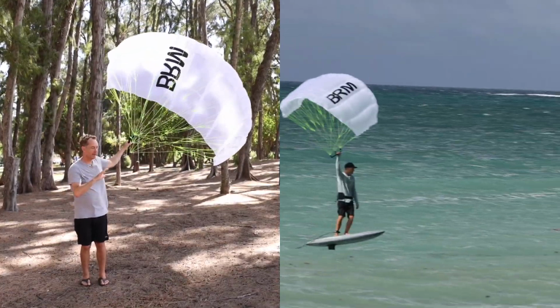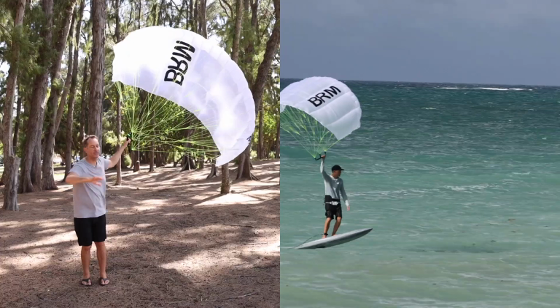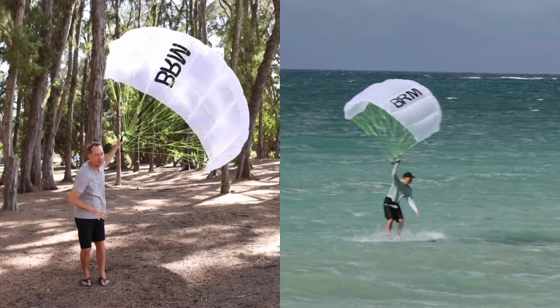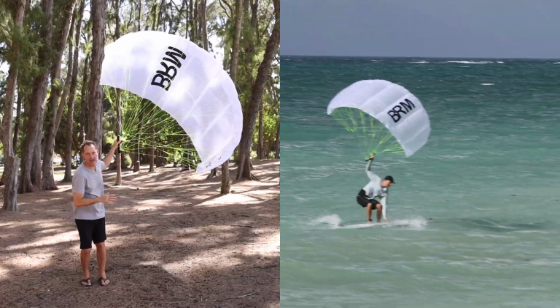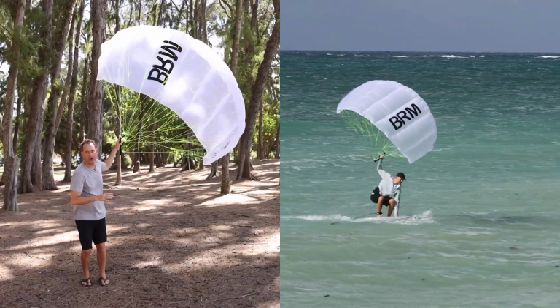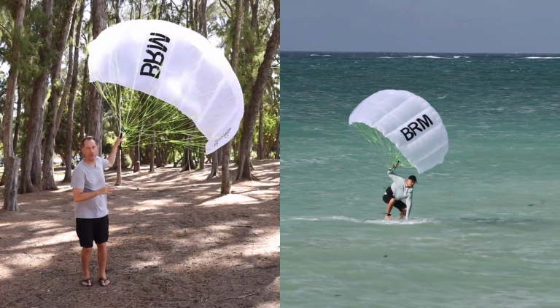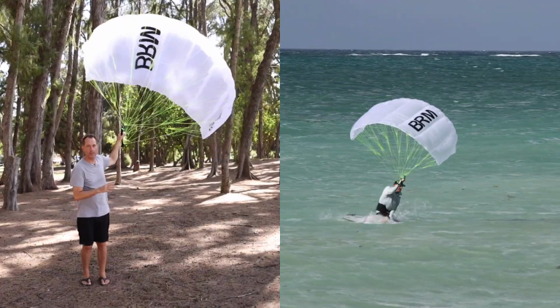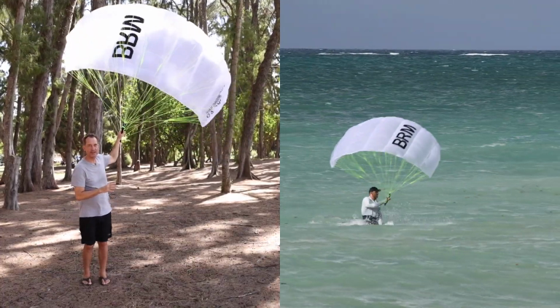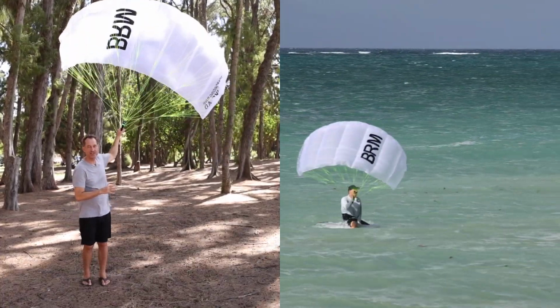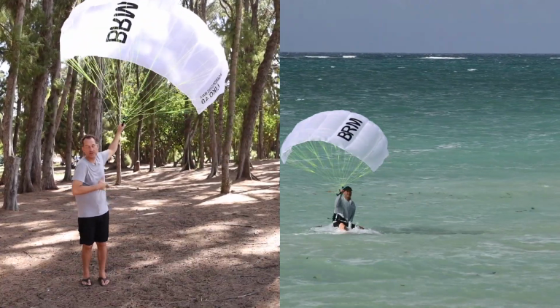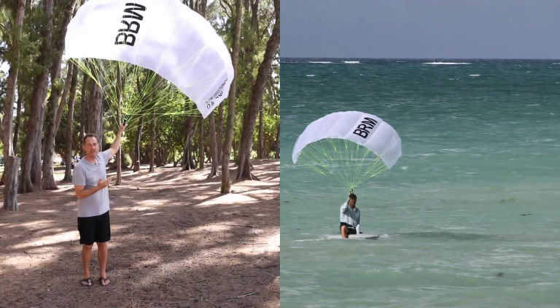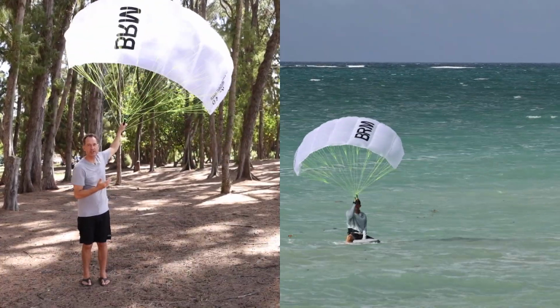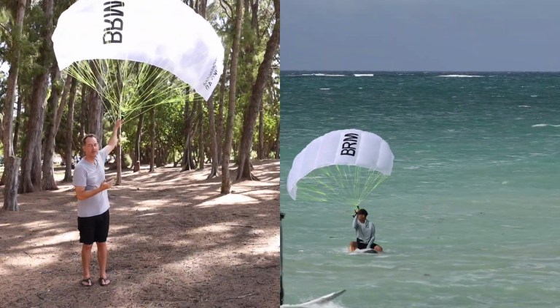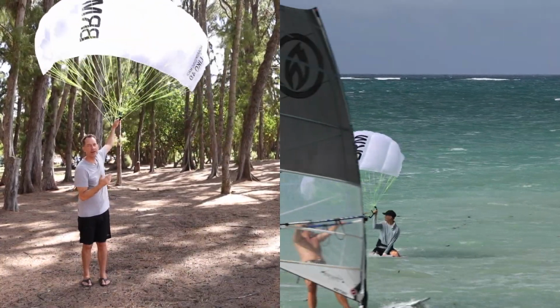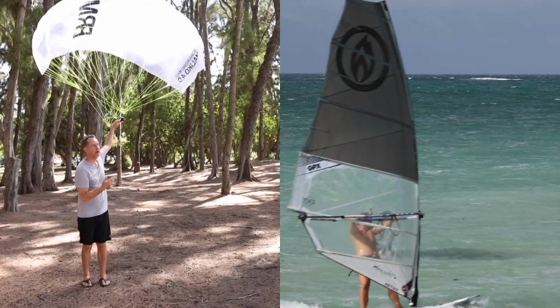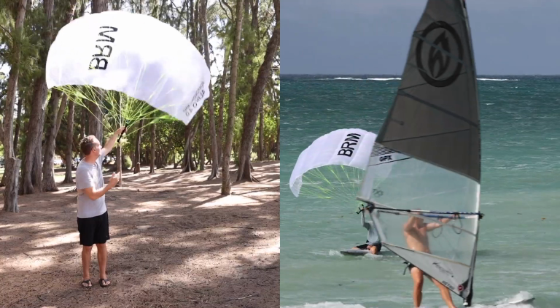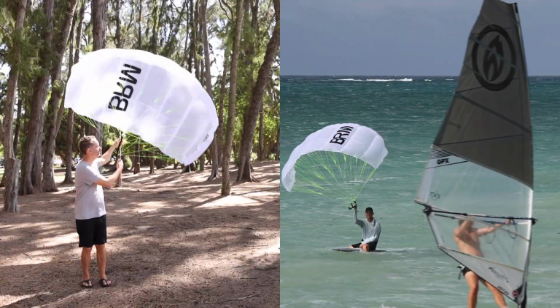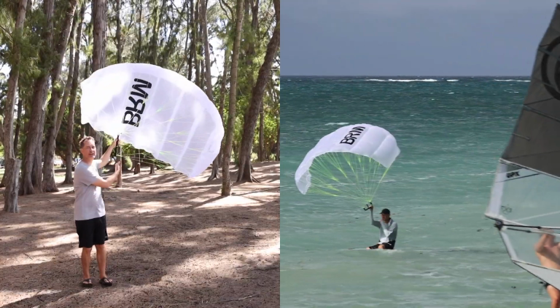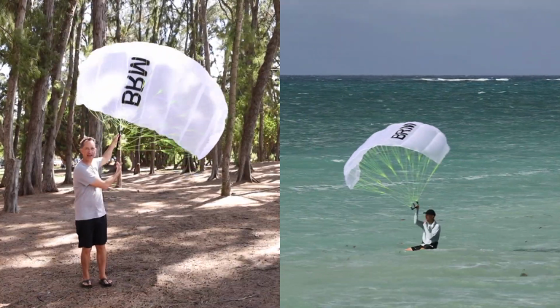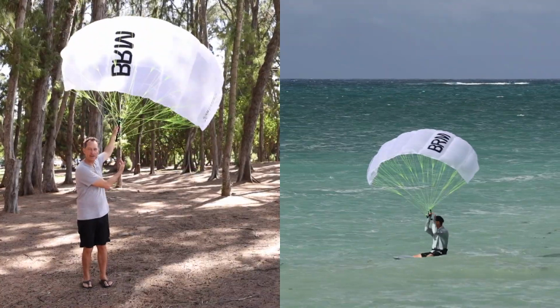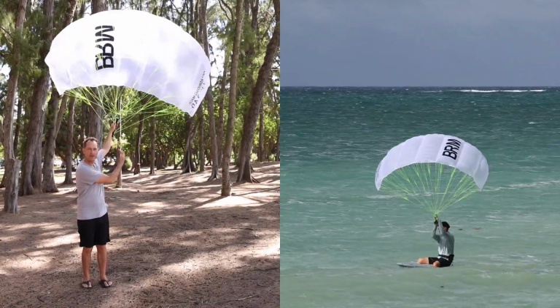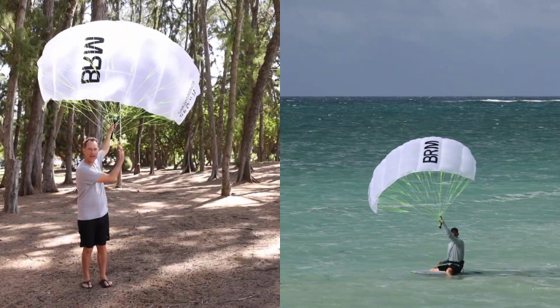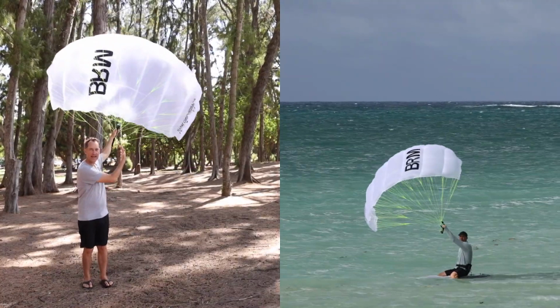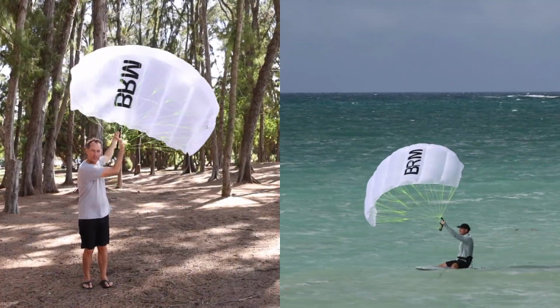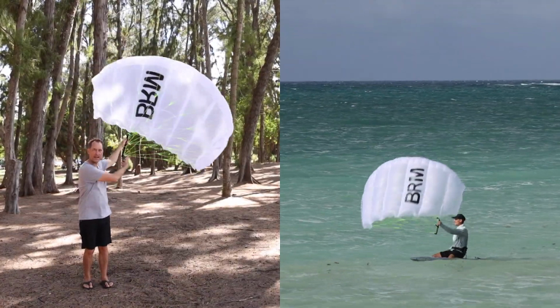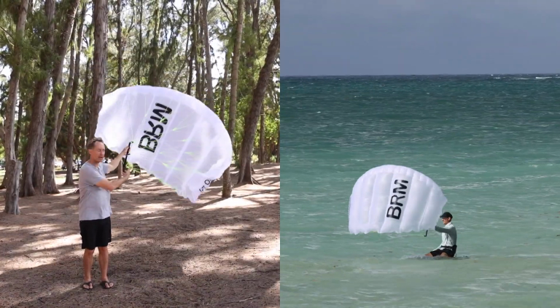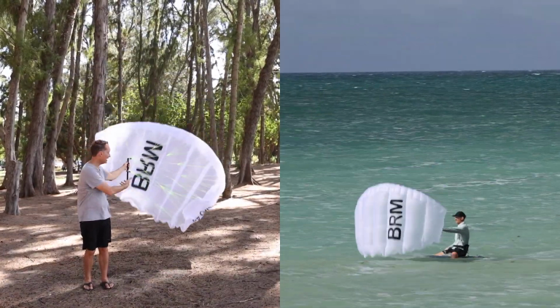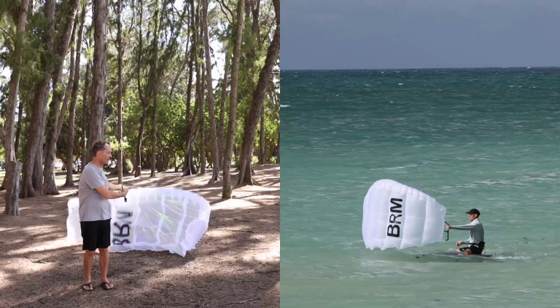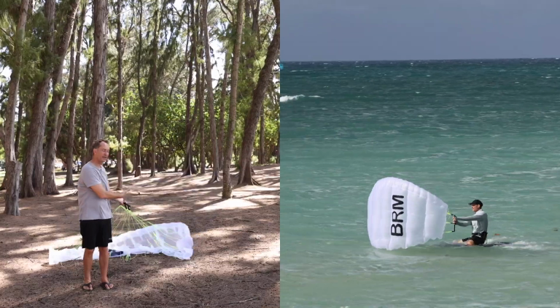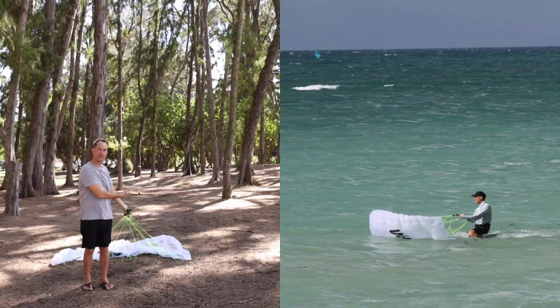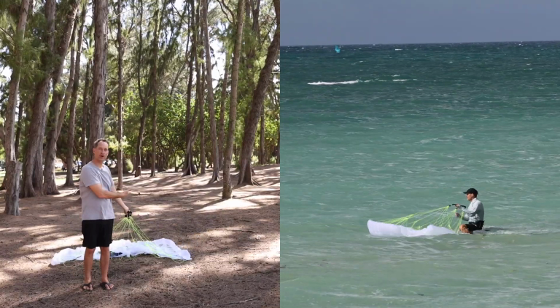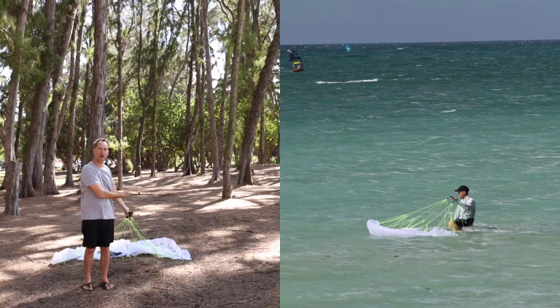Instead of climbing back up on the board while managing this, which is an option, another option is to pull in on the back of the wing and fly it backwards out of the sky to park it on the water.